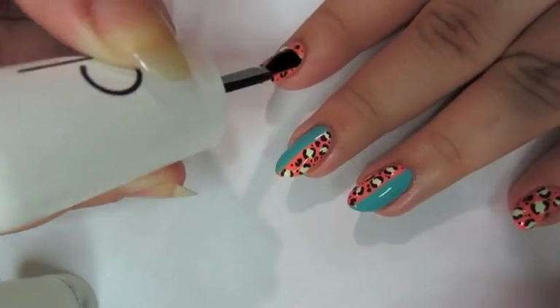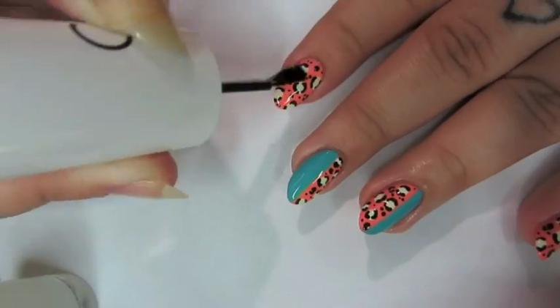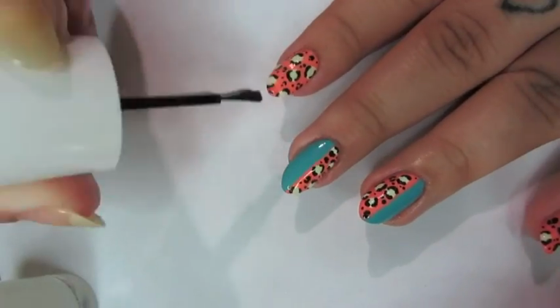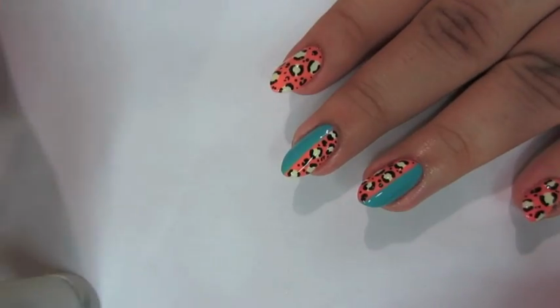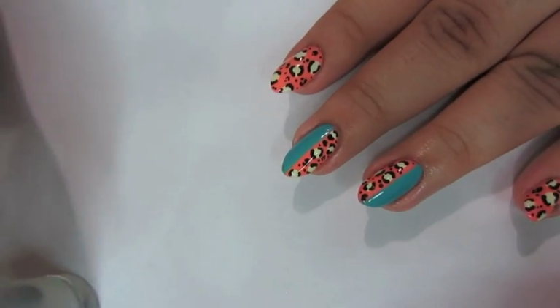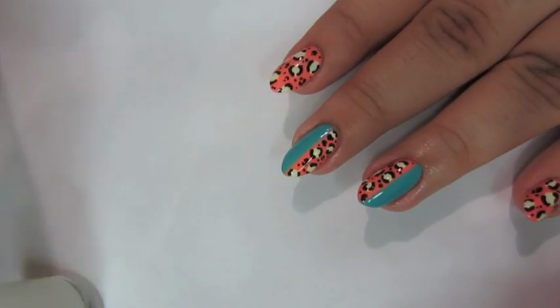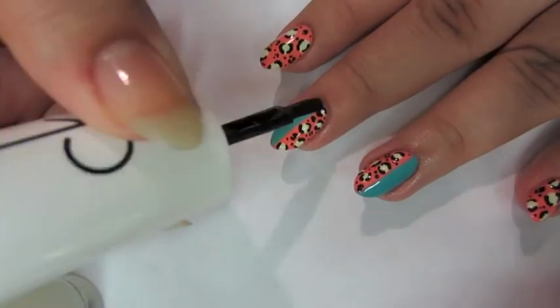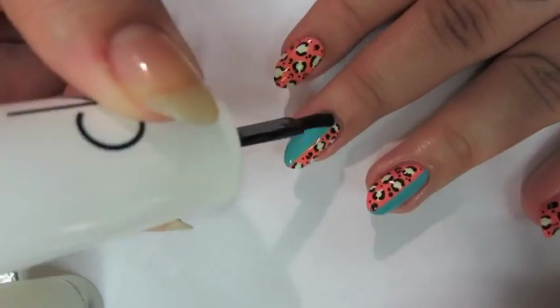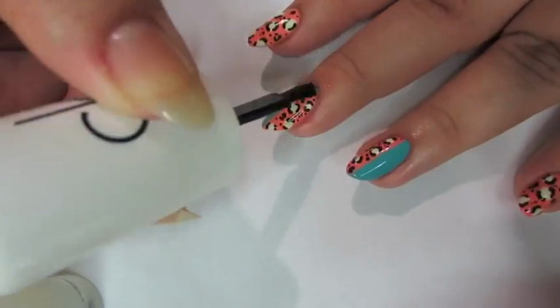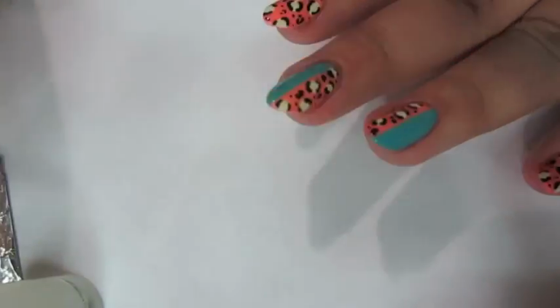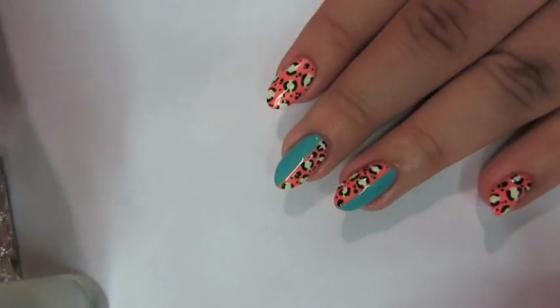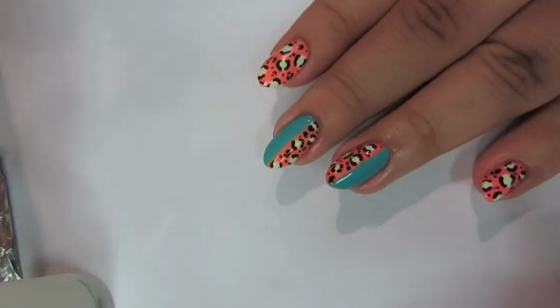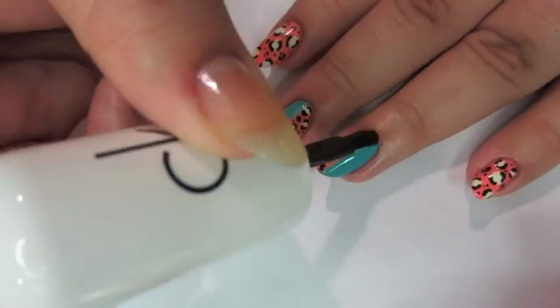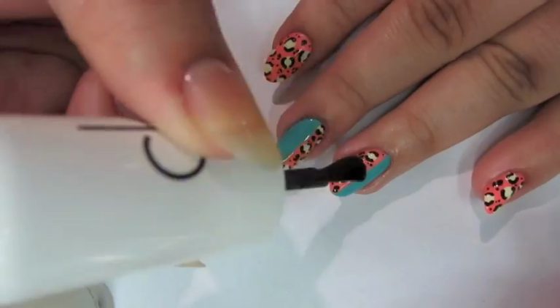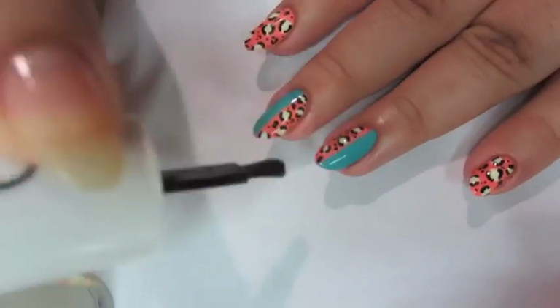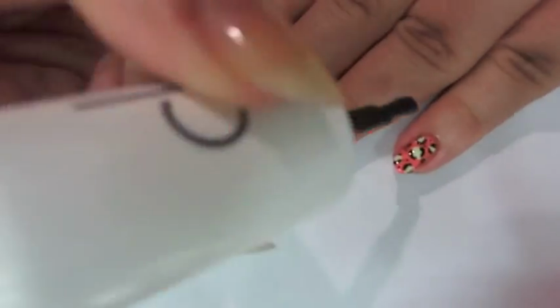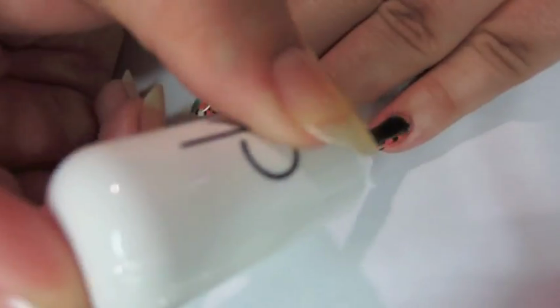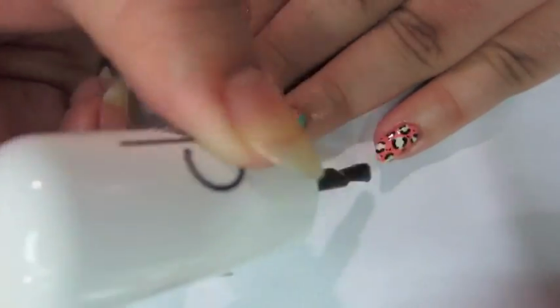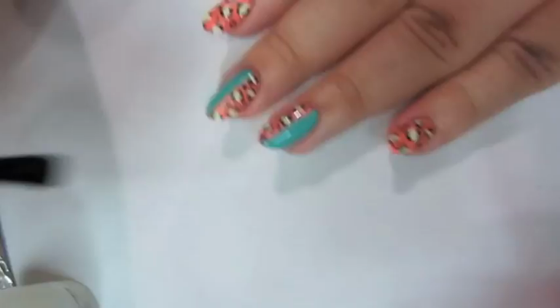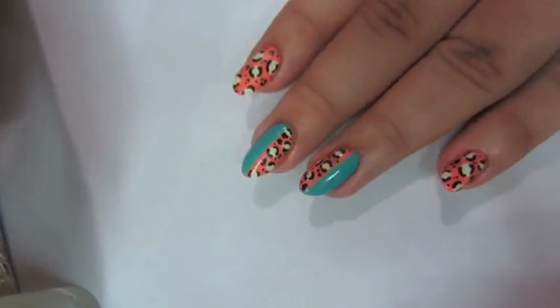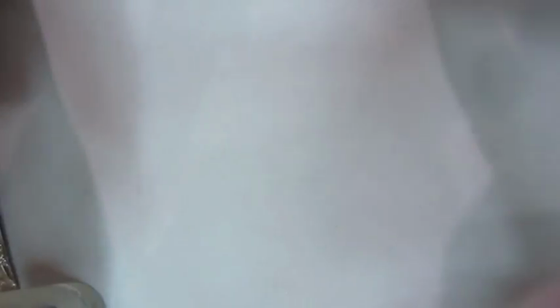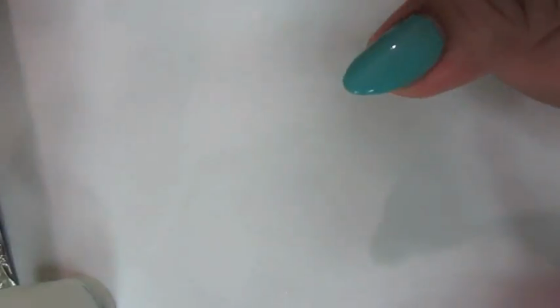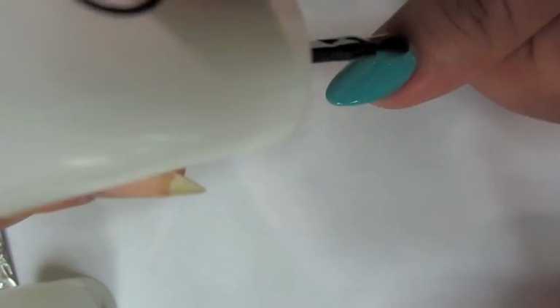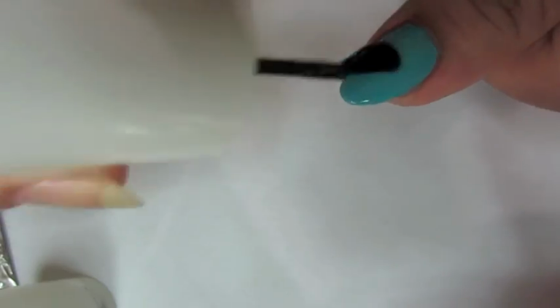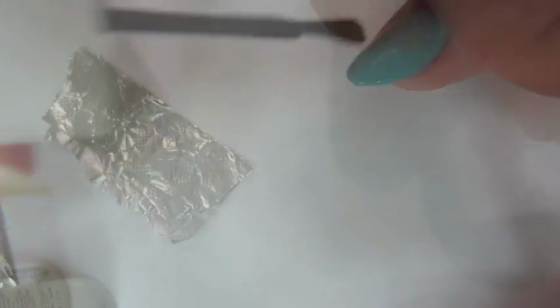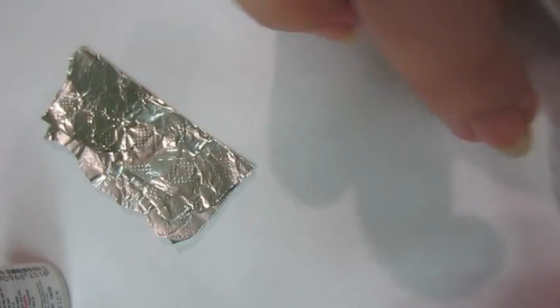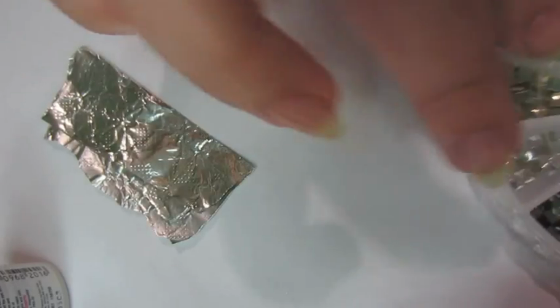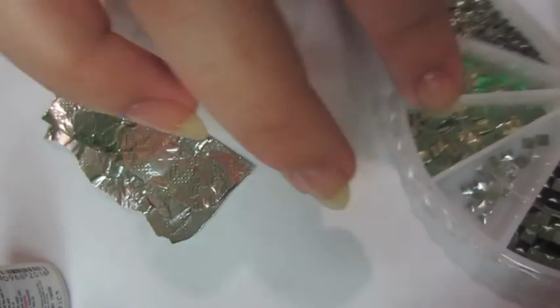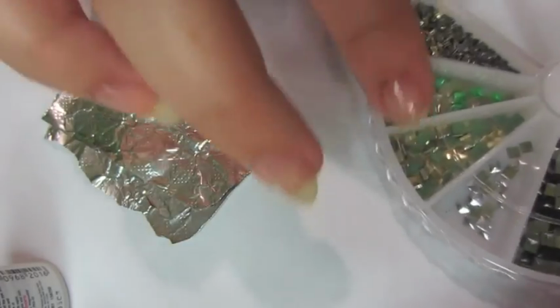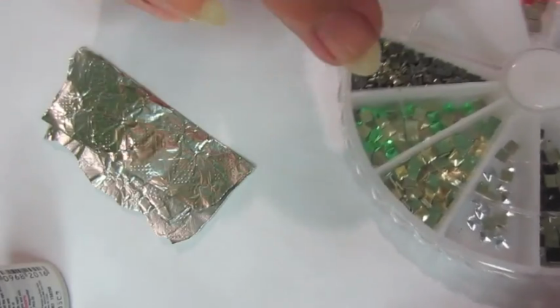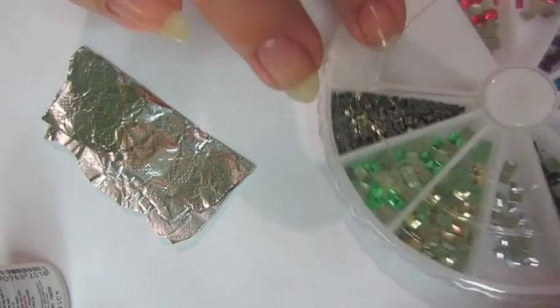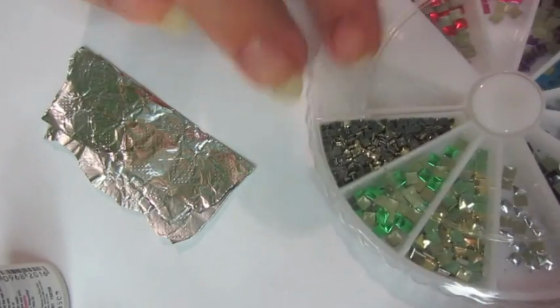Once you're done drawing on the leopard spots, you can put your matte topcoat on after the black has dried, because if not, it will smear.